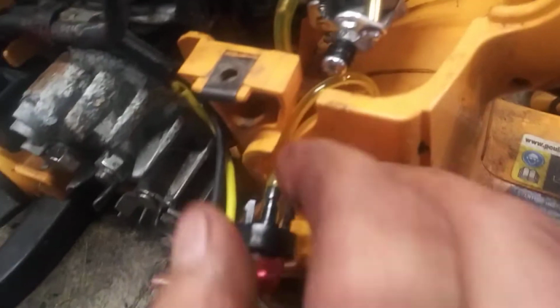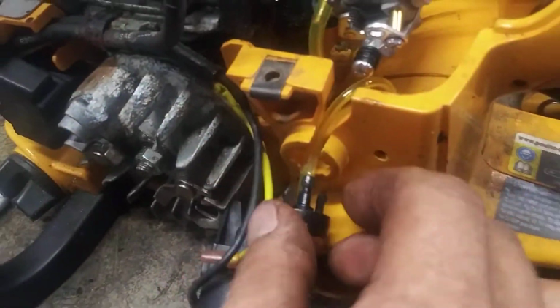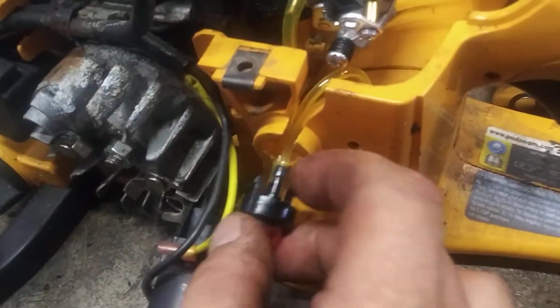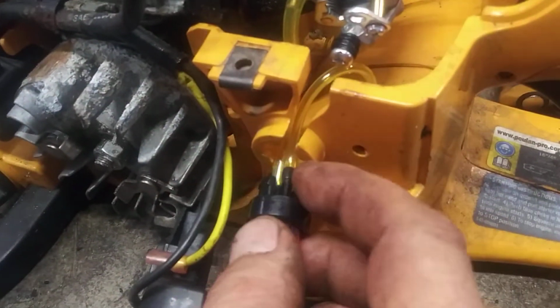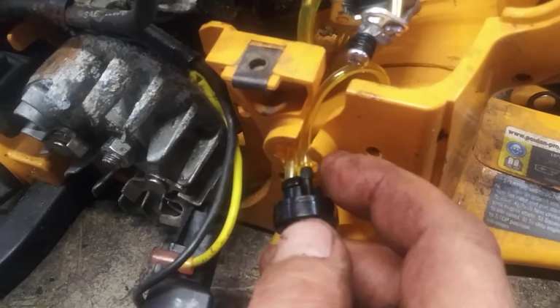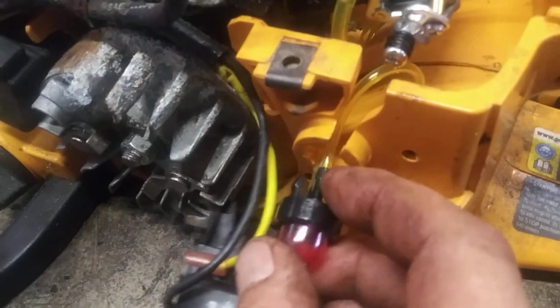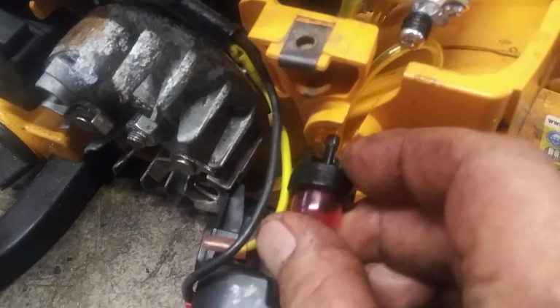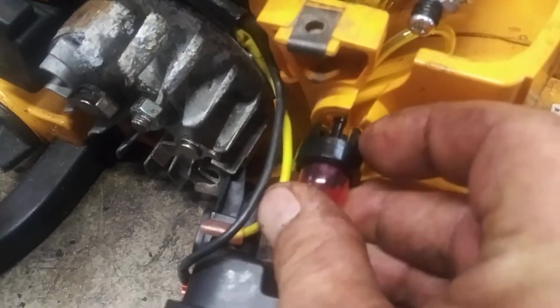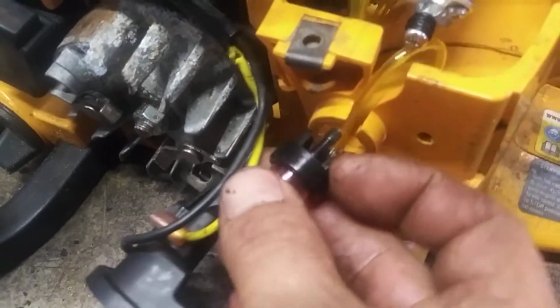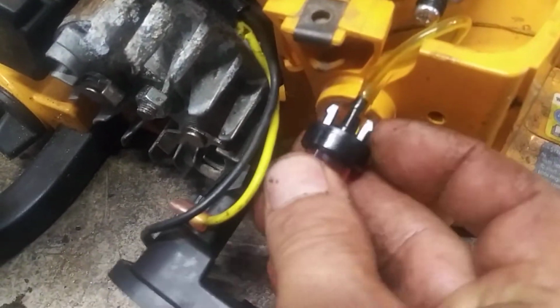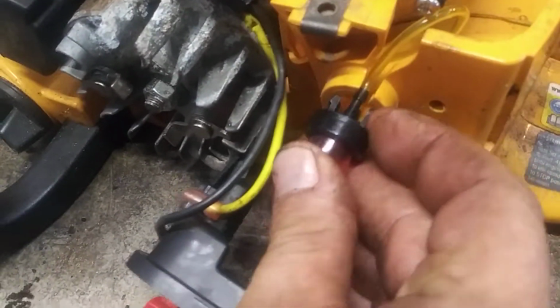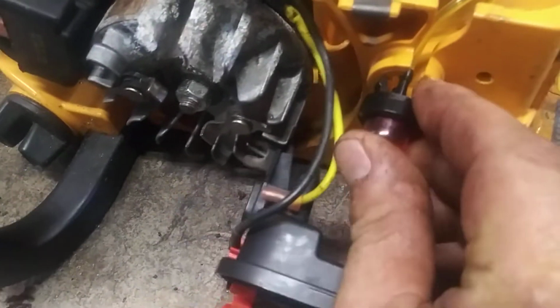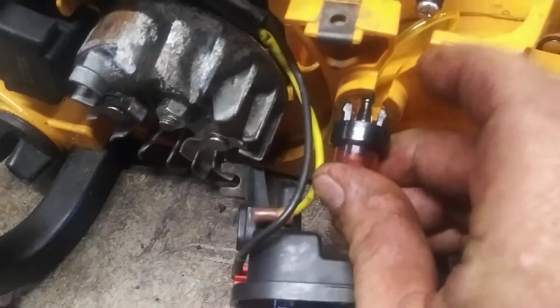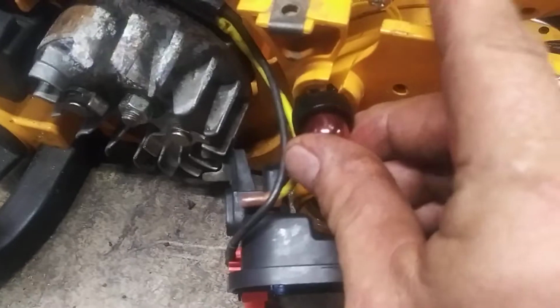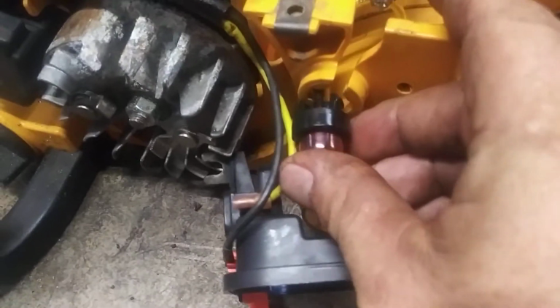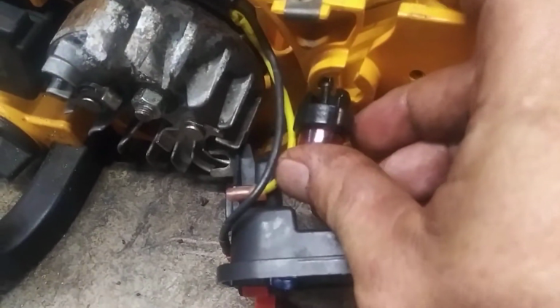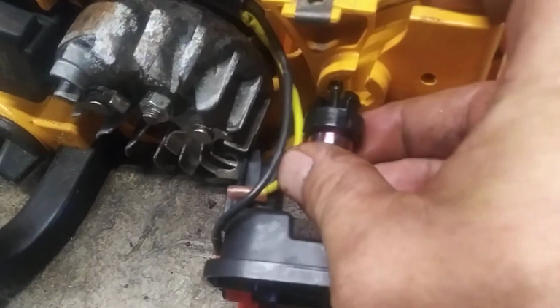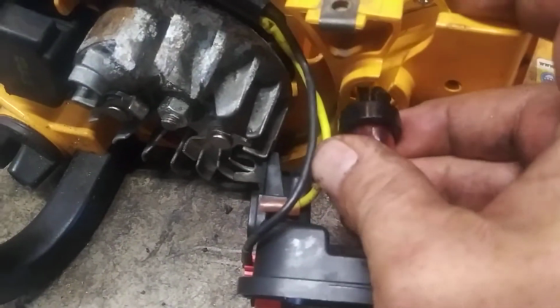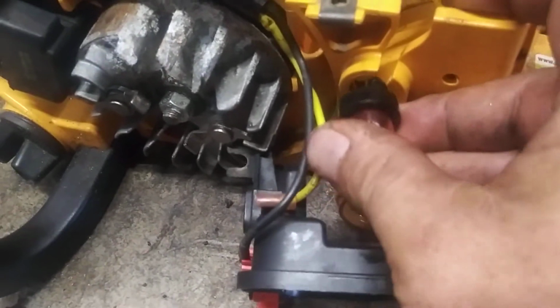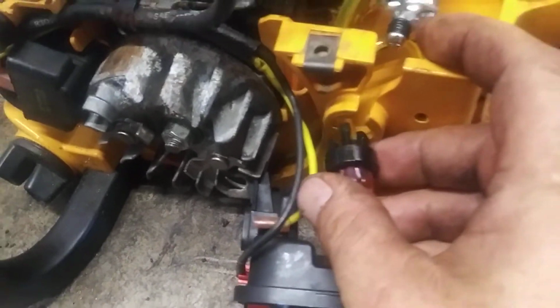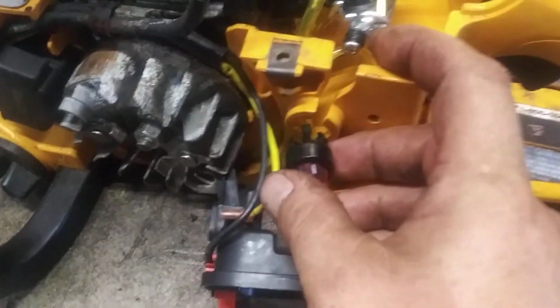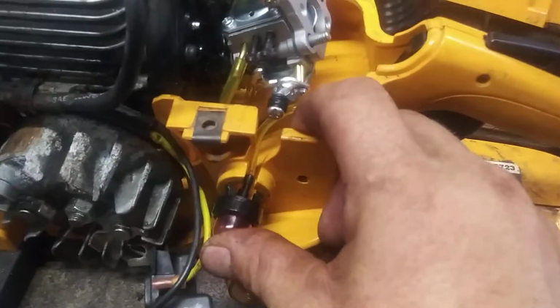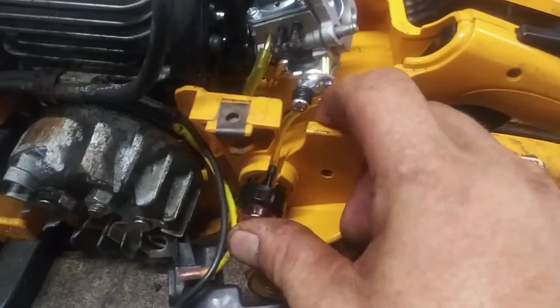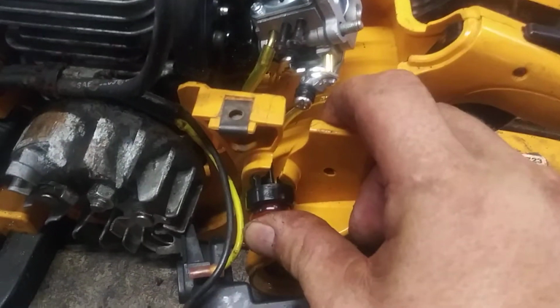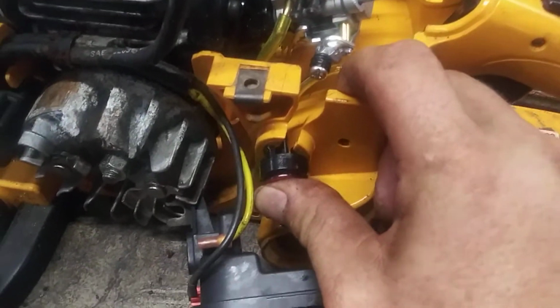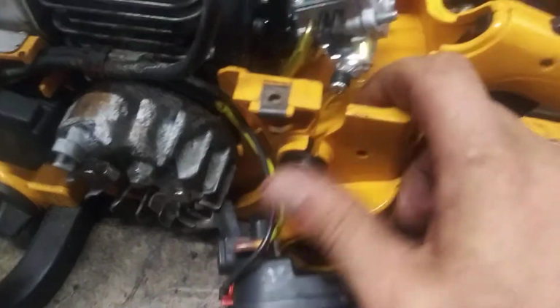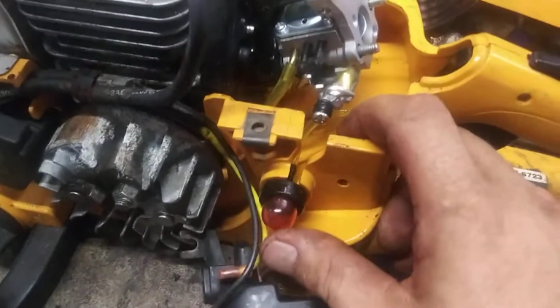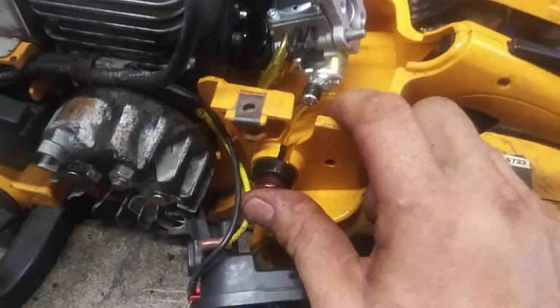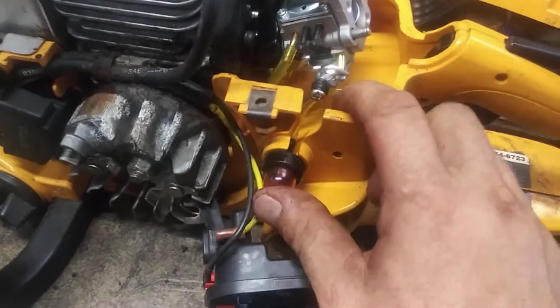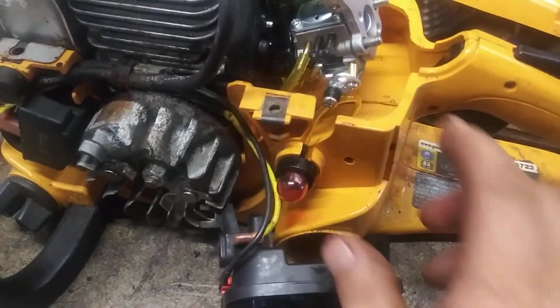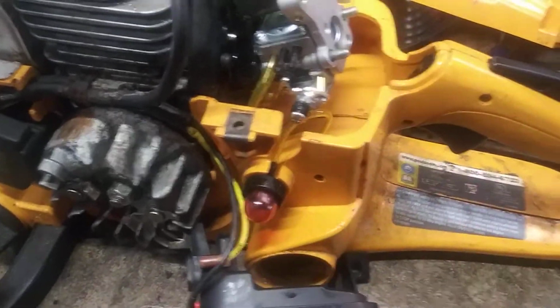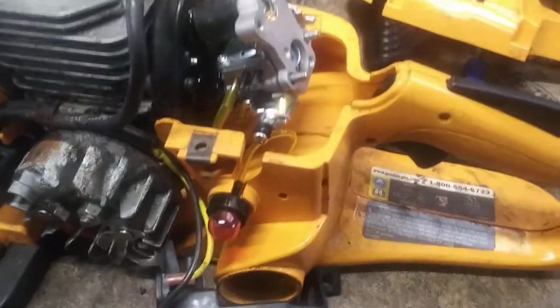Now with the long nipple on top, we're gonna push this right into this hole. It'll actually click right into place, just like that.